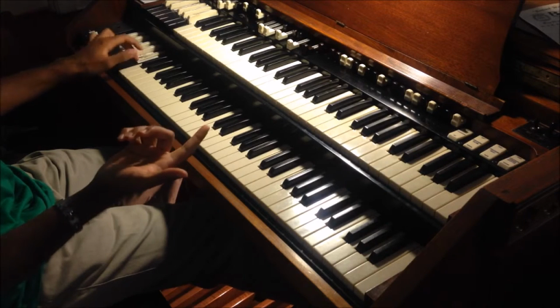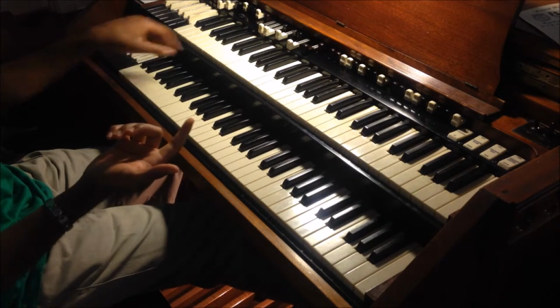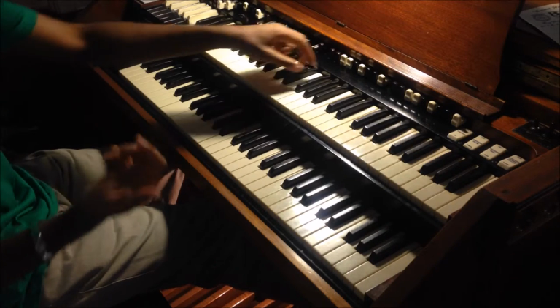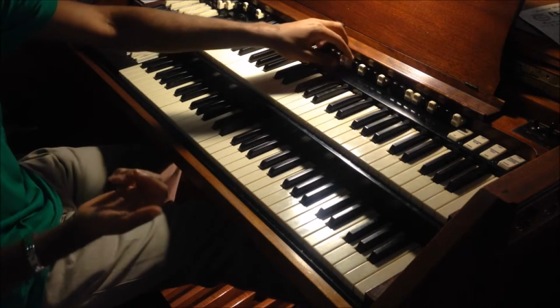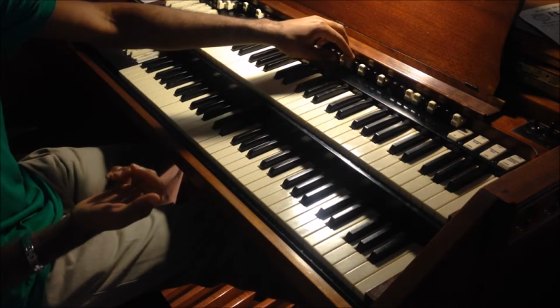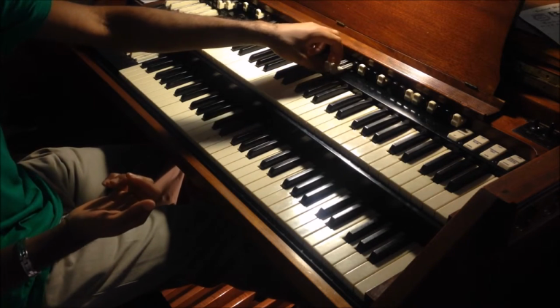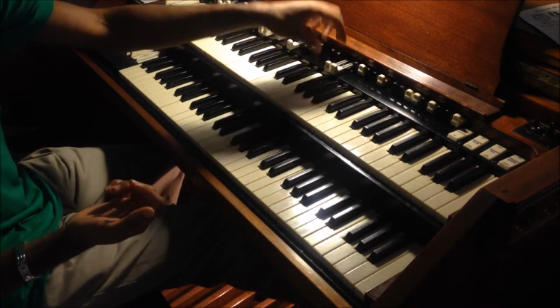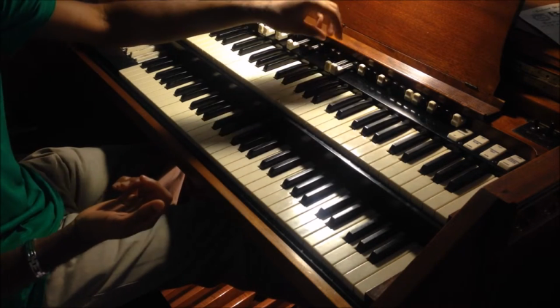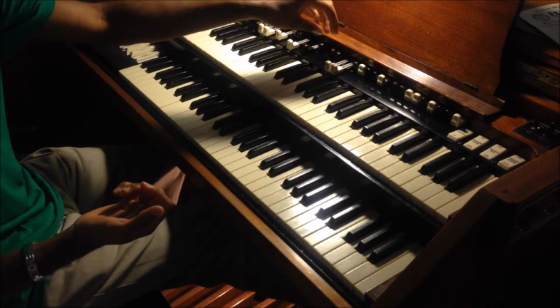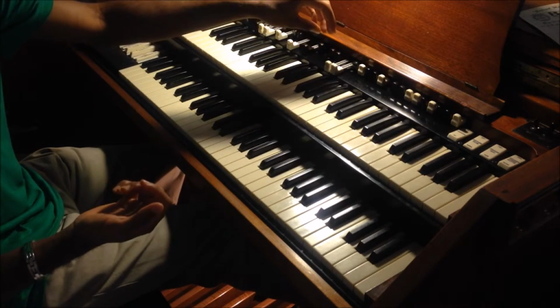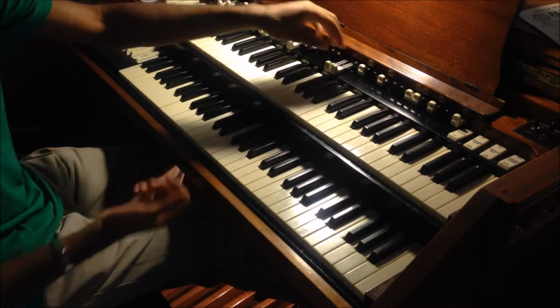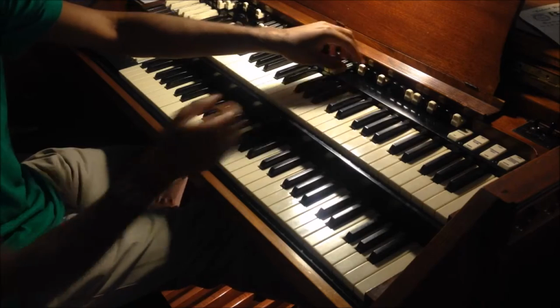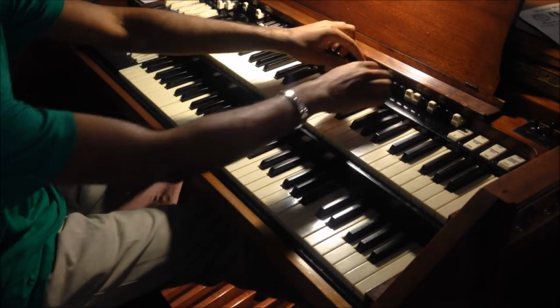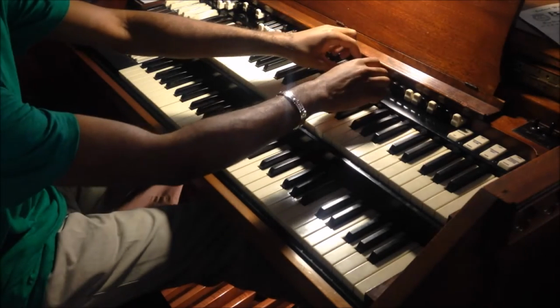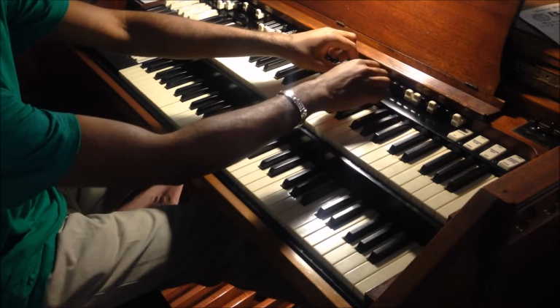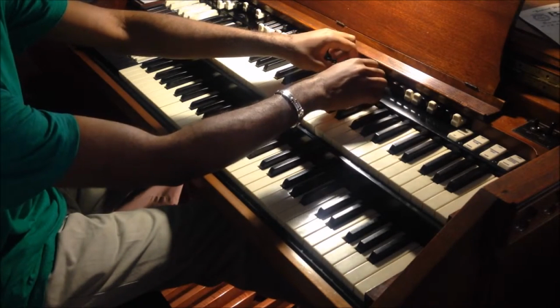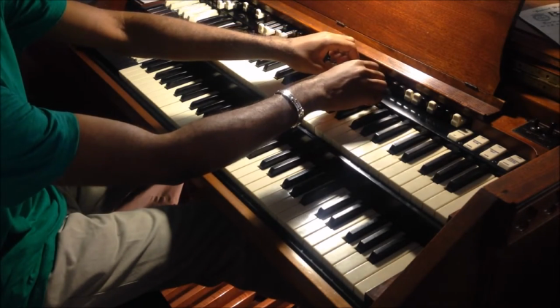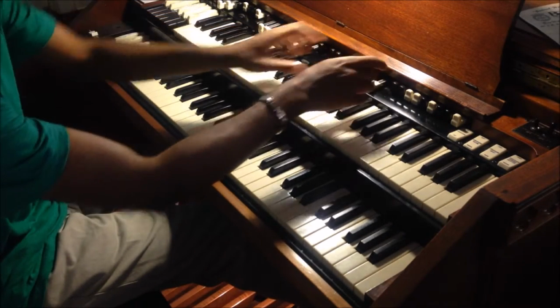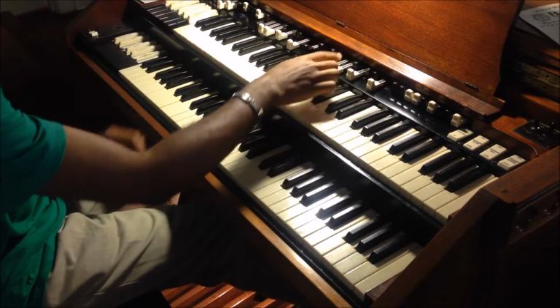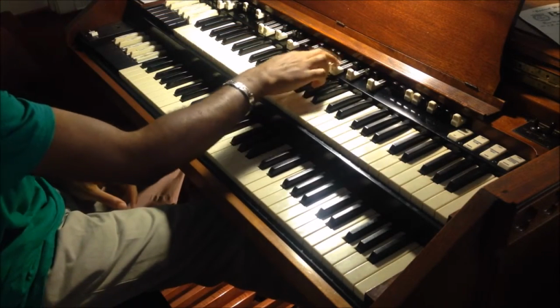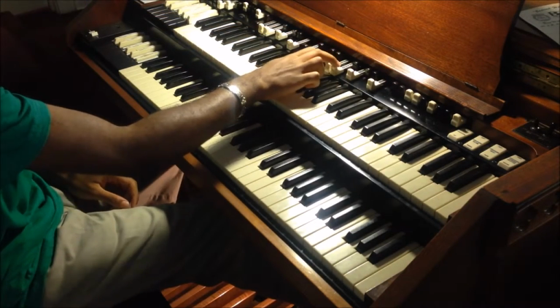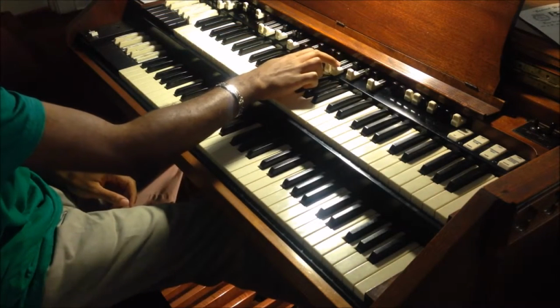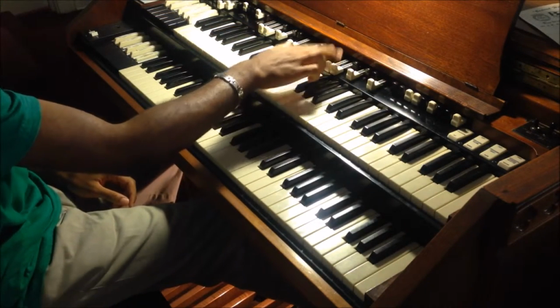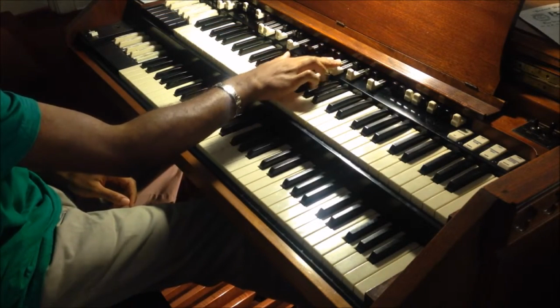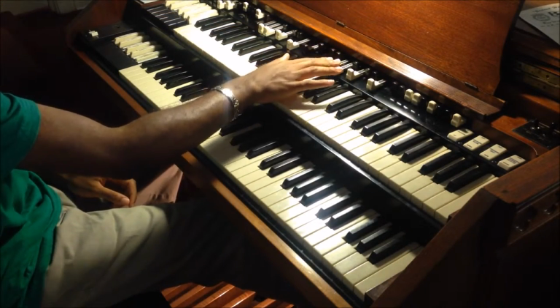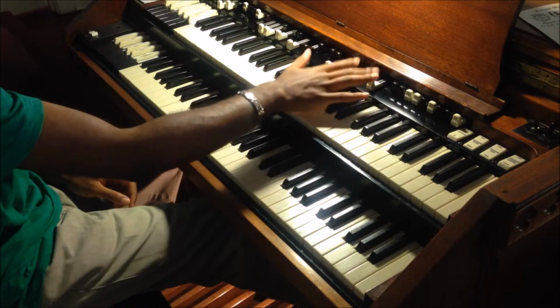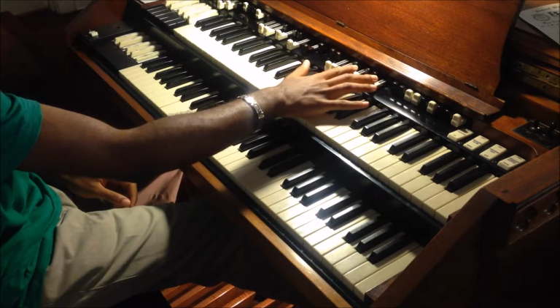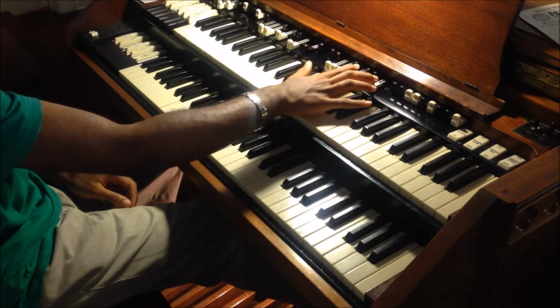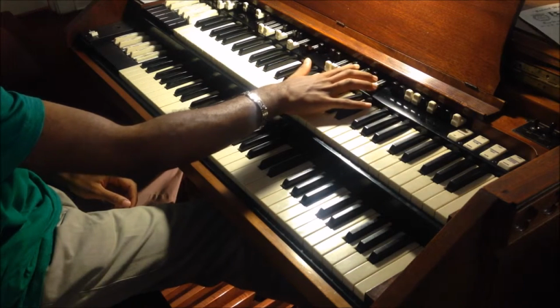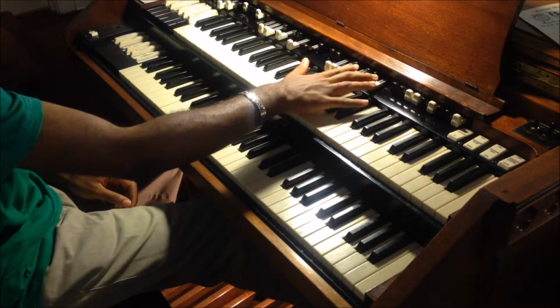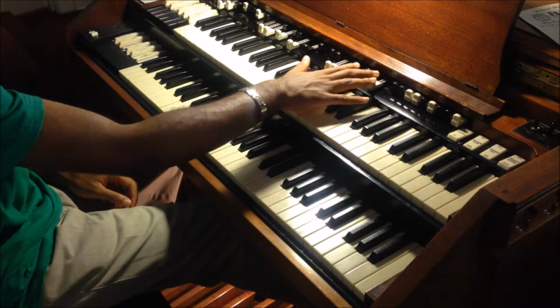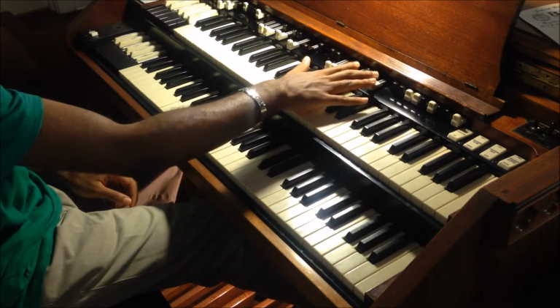Now for the bottom manual, these are usually my pads. Pull out all the white ones — the first two all the way out and the next two white ones at about four or five.